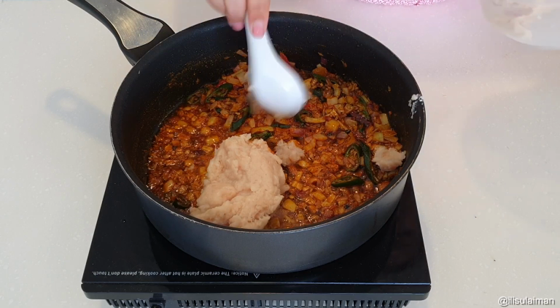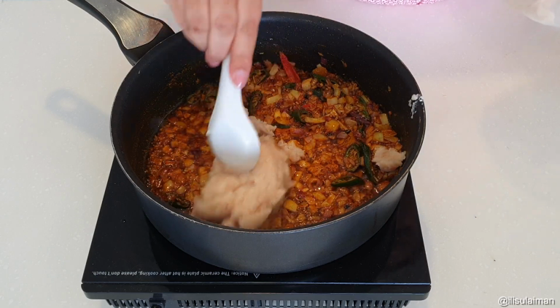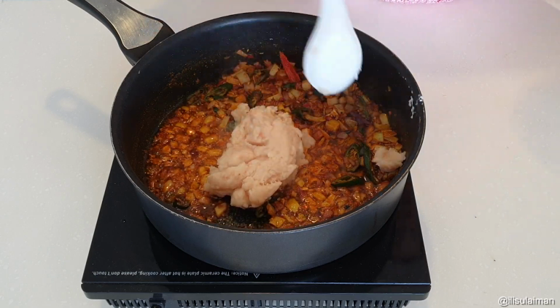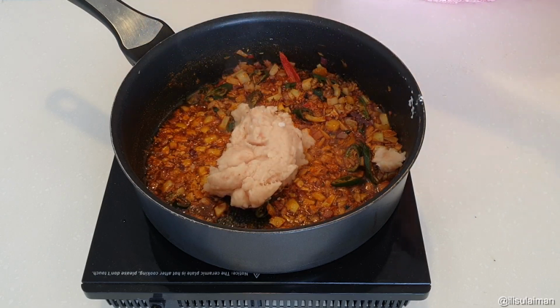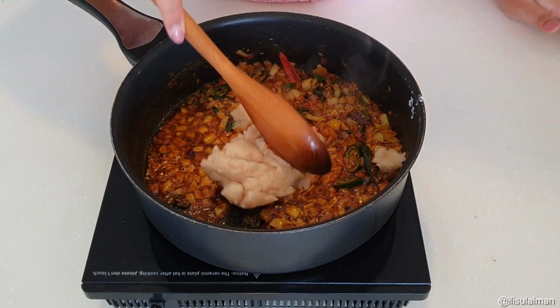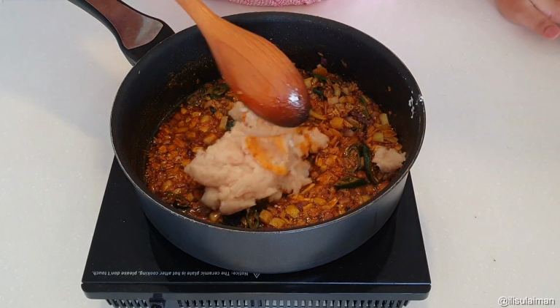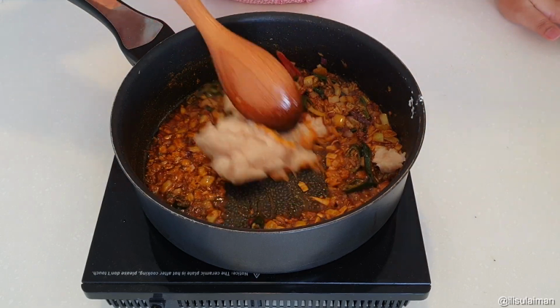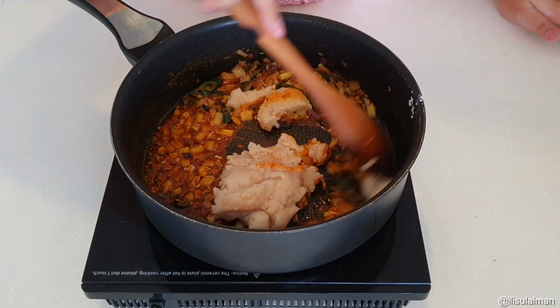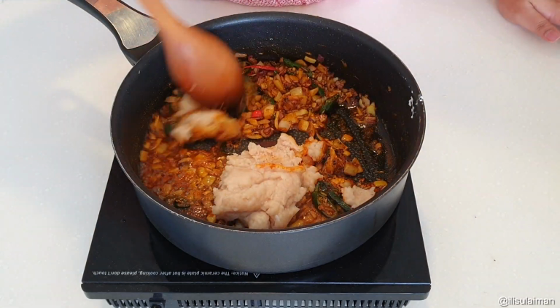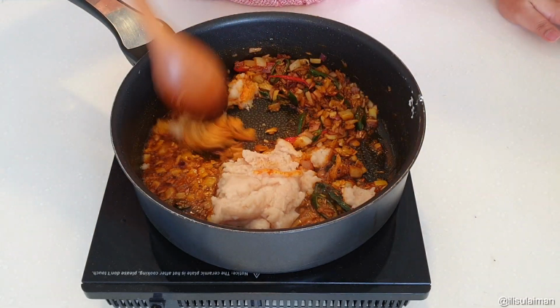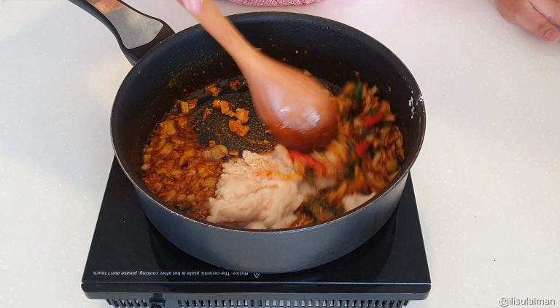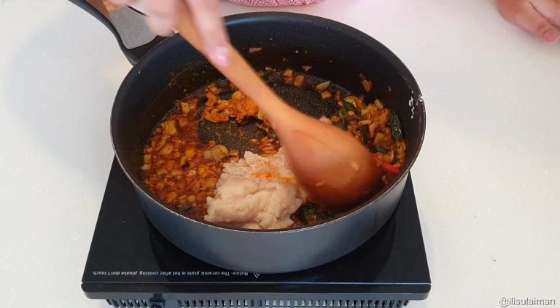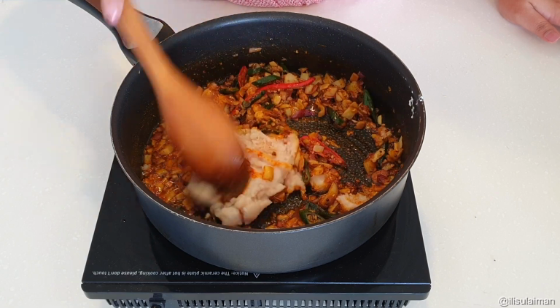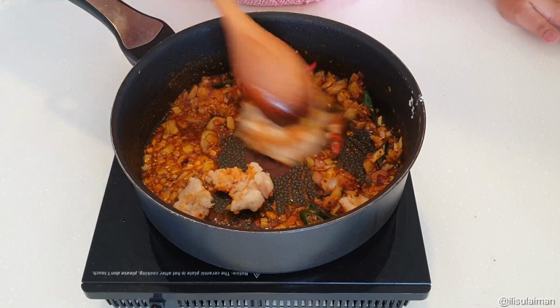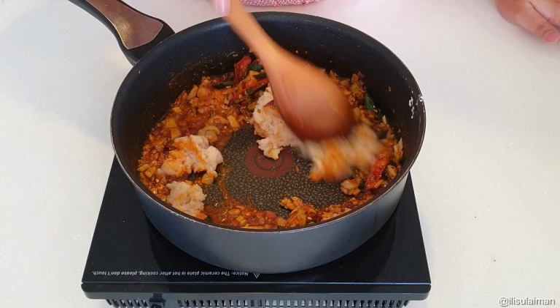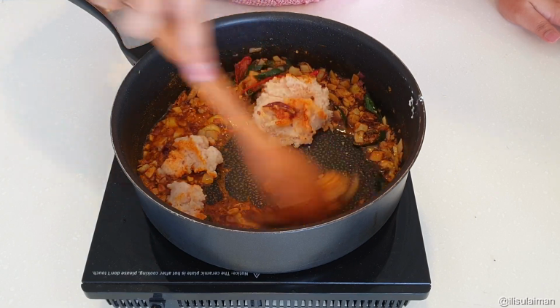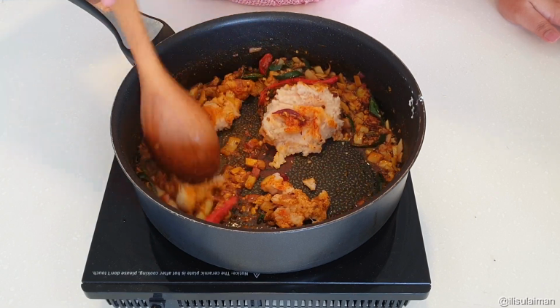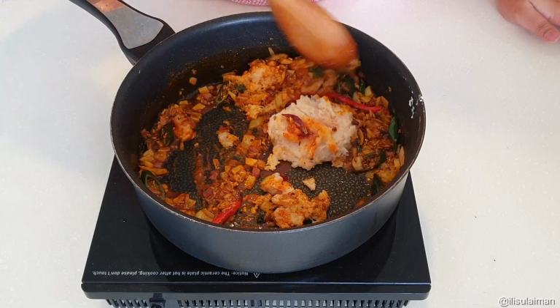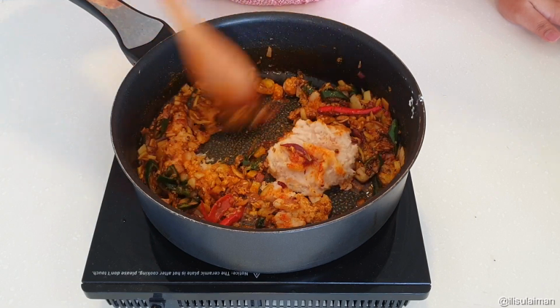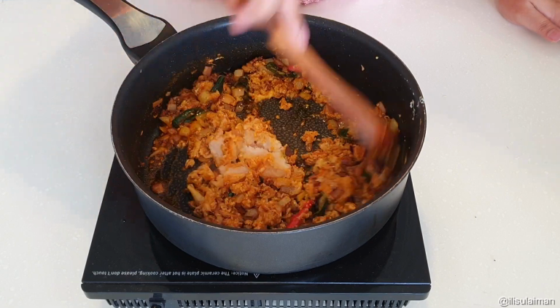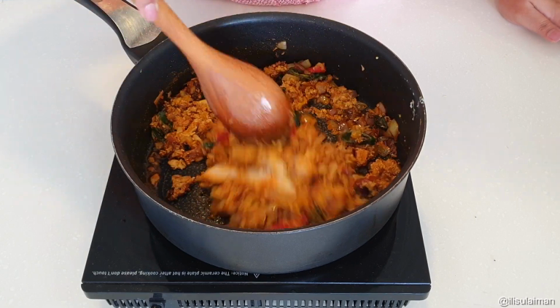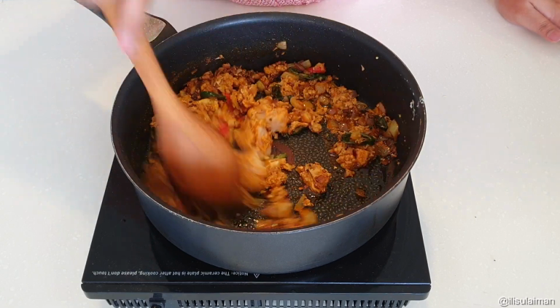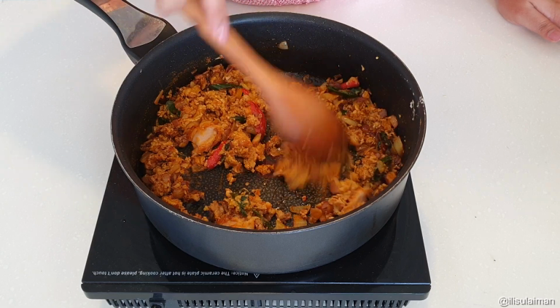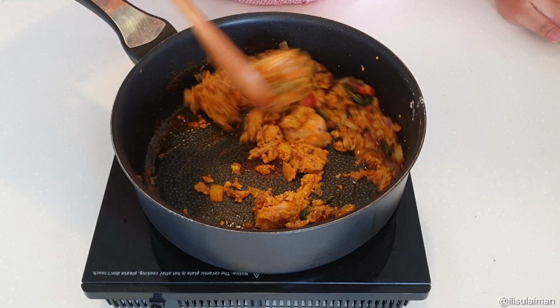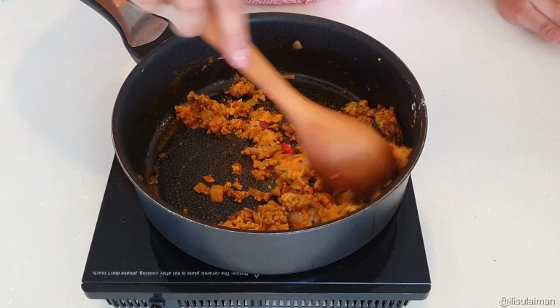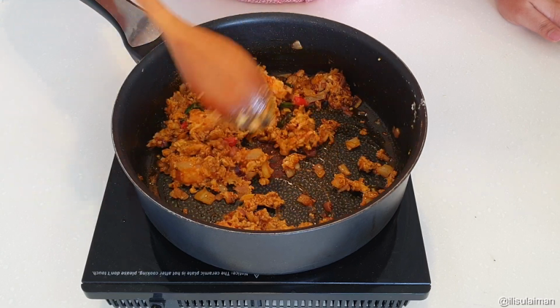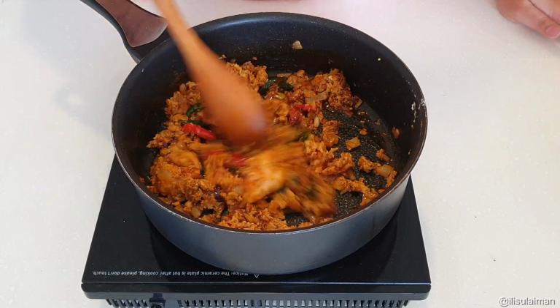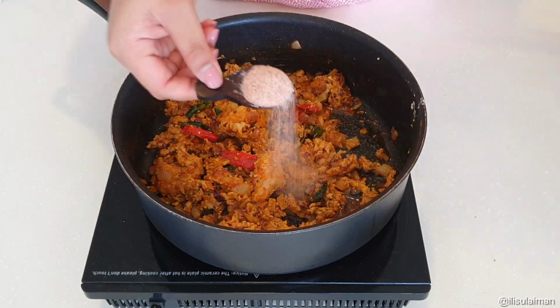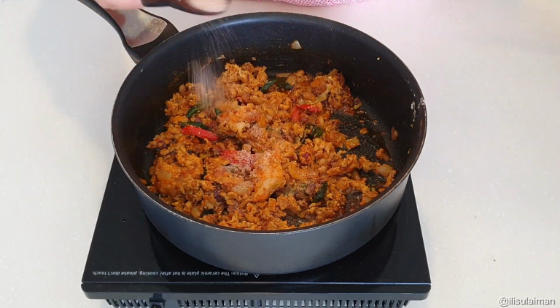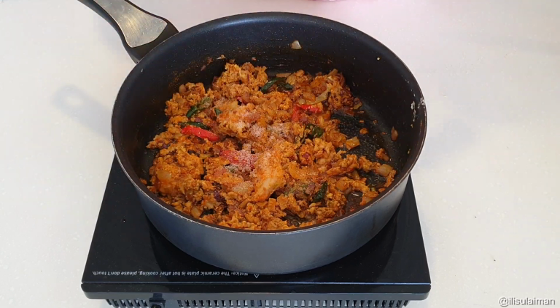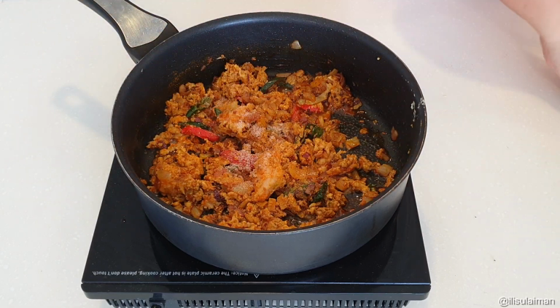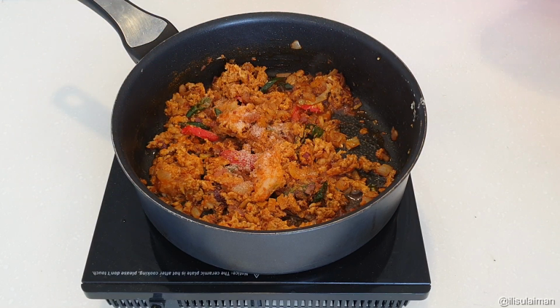The next thing that goes in is your protein. Today I'm using minced chicken, but you can use minced lamb, minced beef, or any type of protein that you like. Mix that around a little bit before seasoning with a little bit of salt.